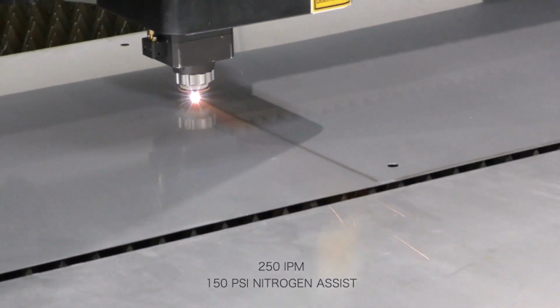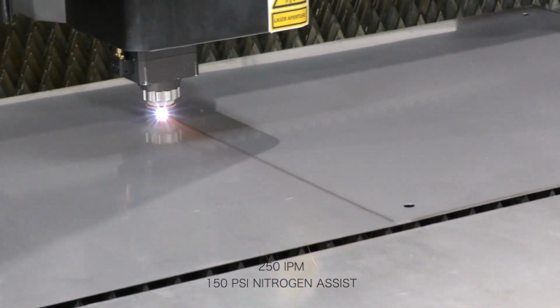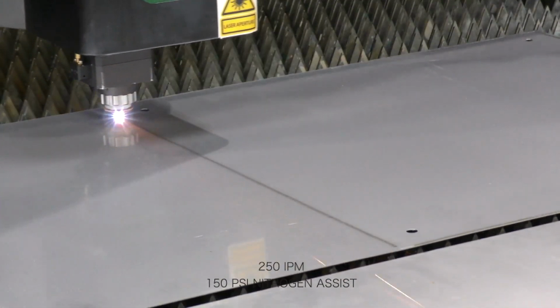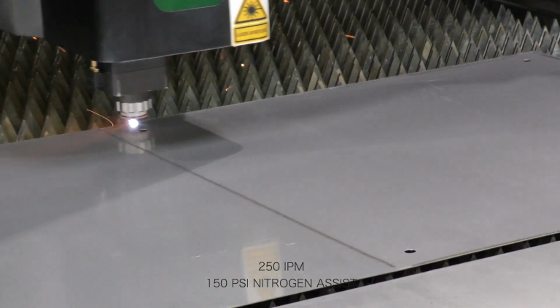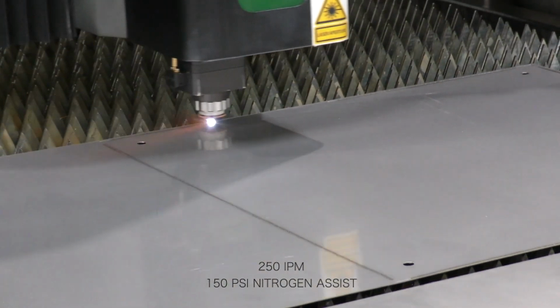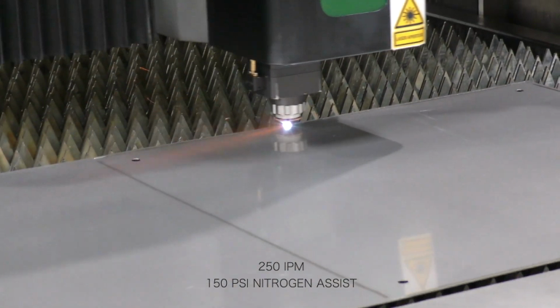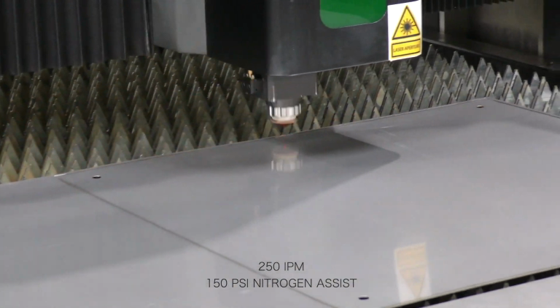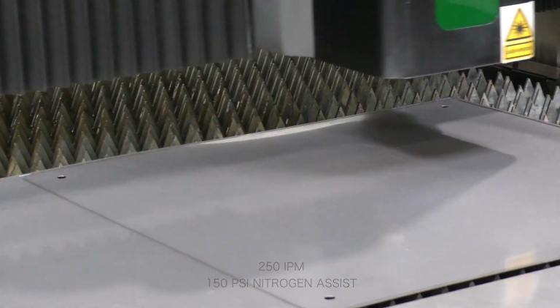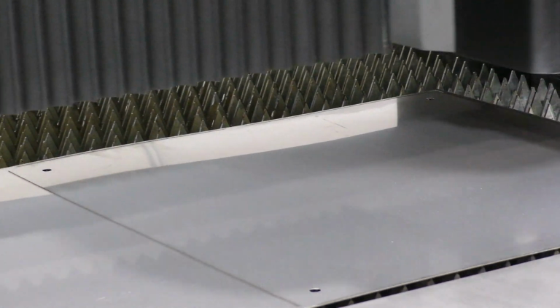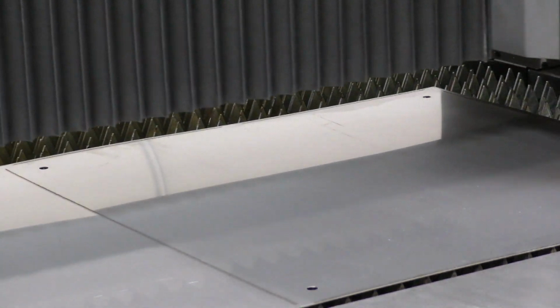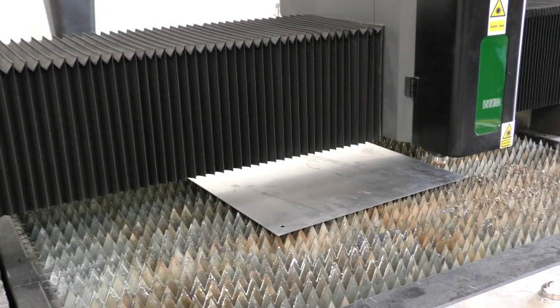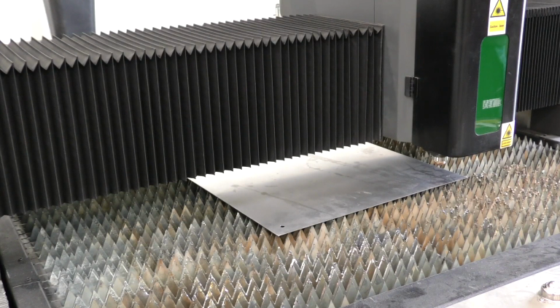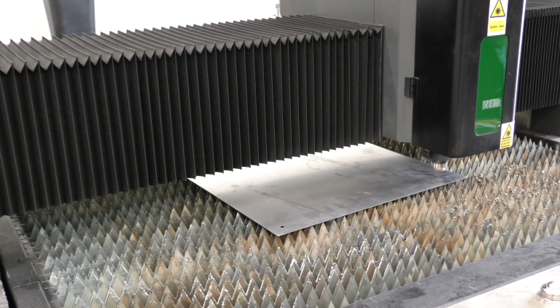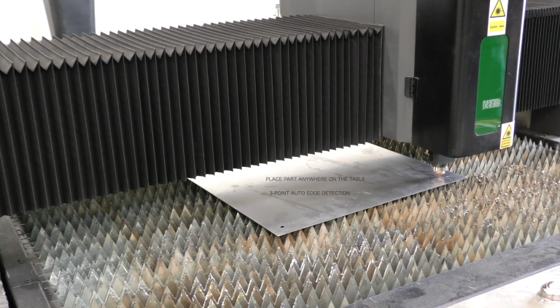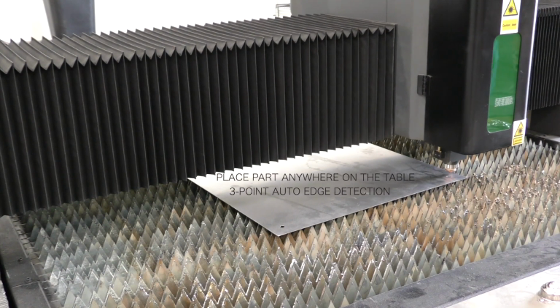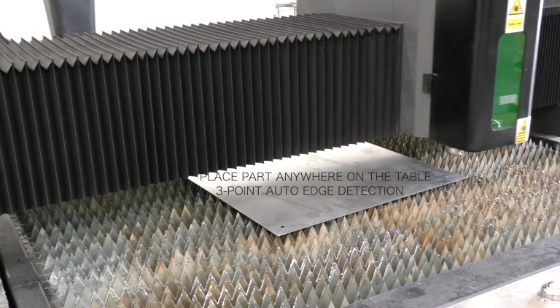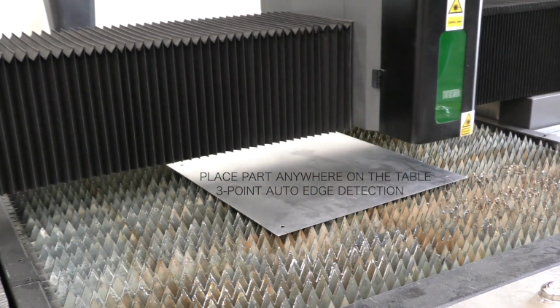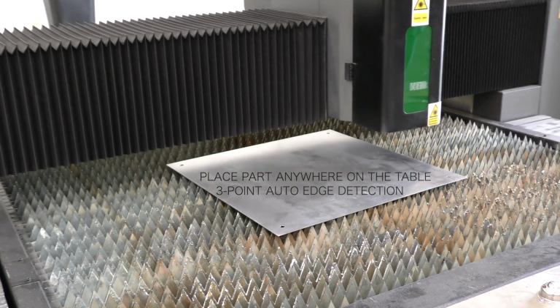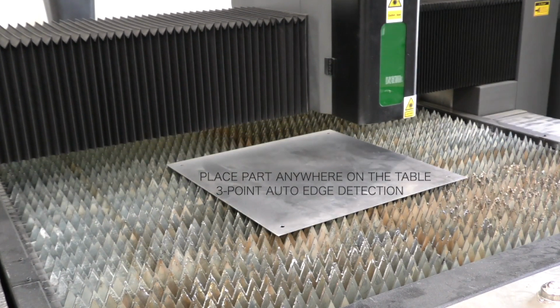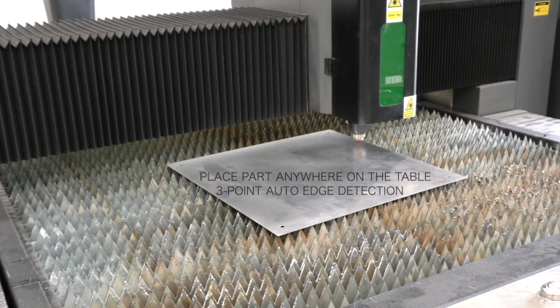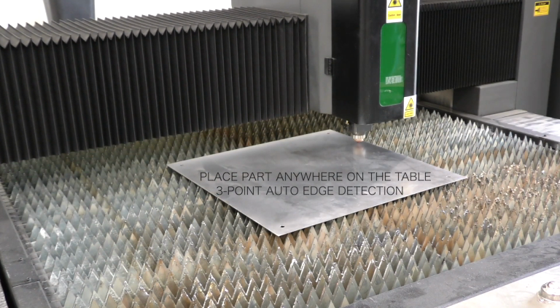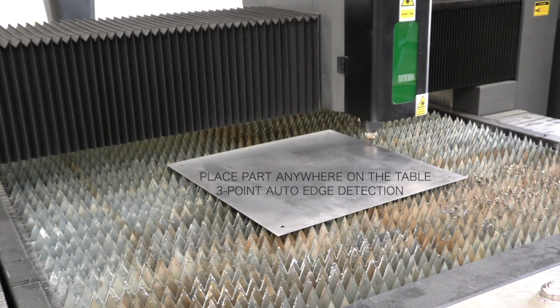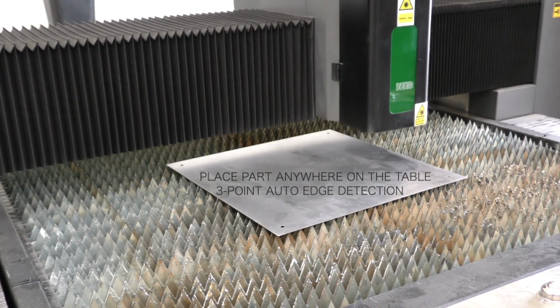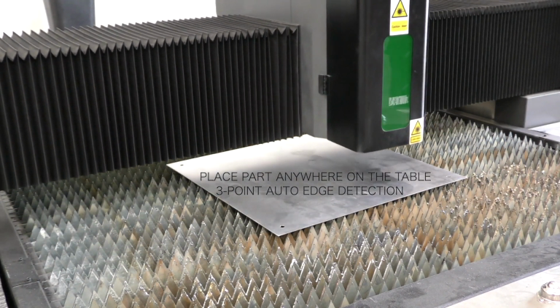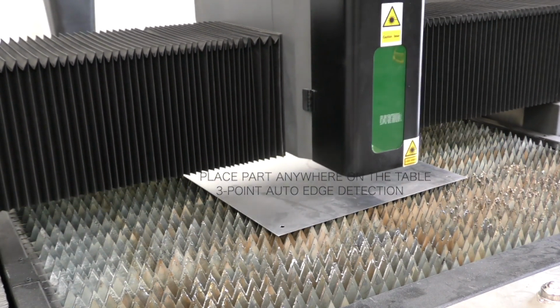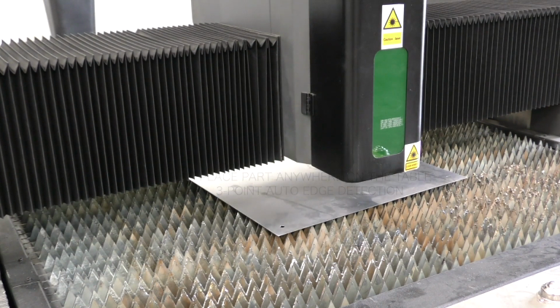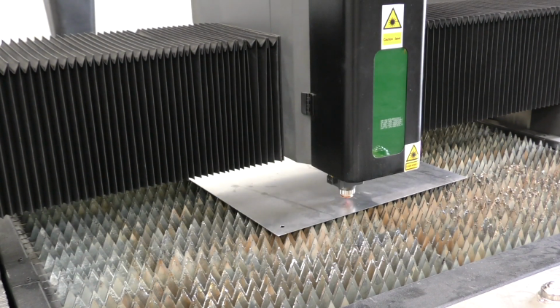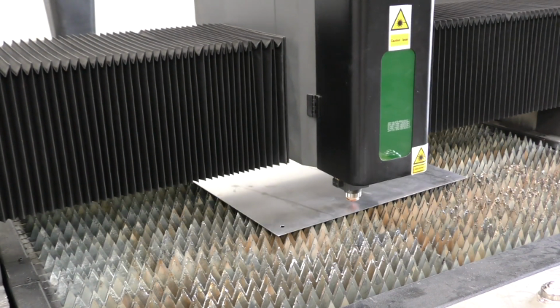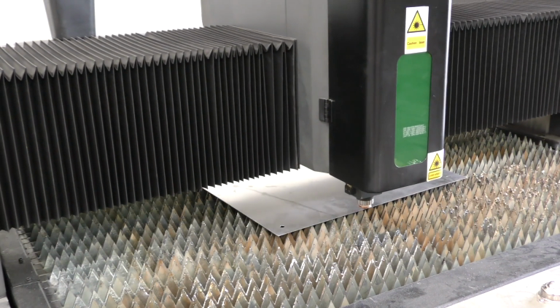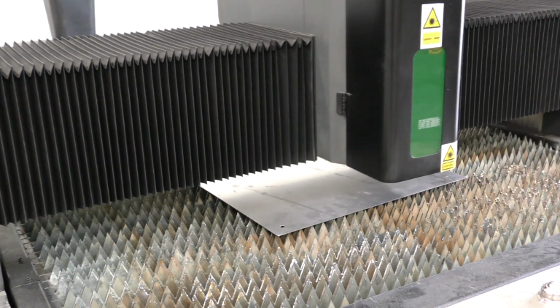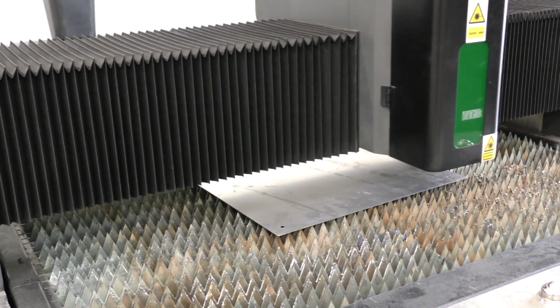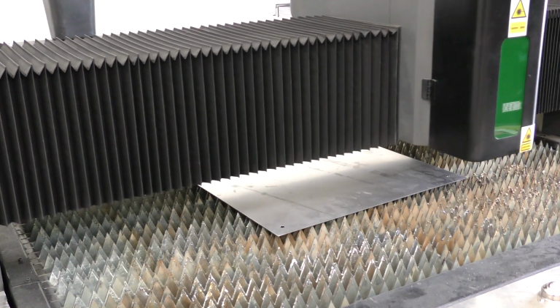A great feature on this machine is three-point auto edge detection, which allows you to place material anywhere on the table. It will find three different points and automatically align additional cut files, like these holes we decided to add.